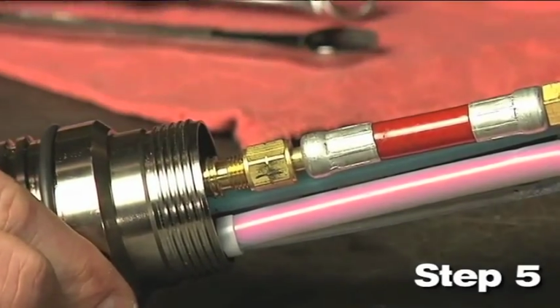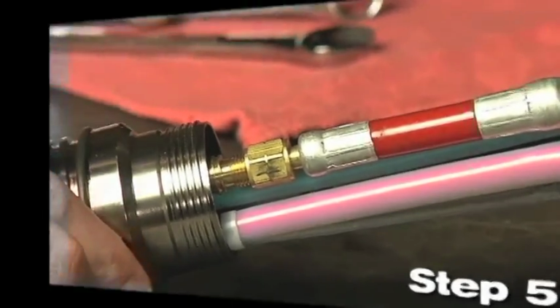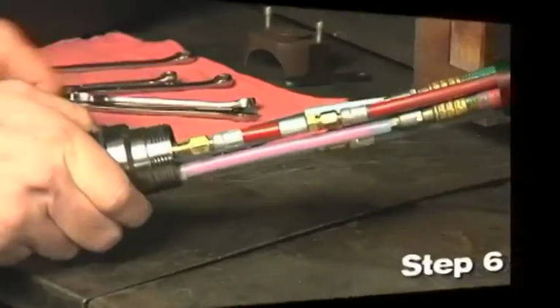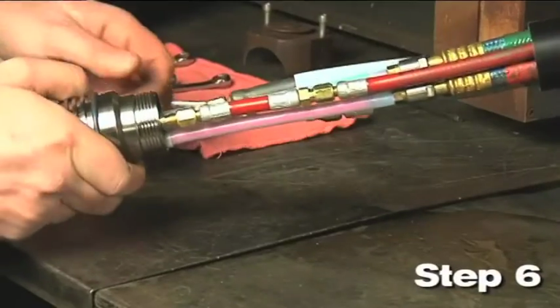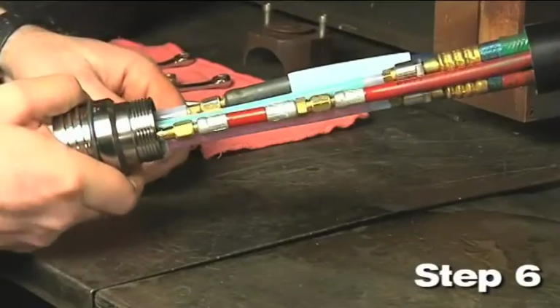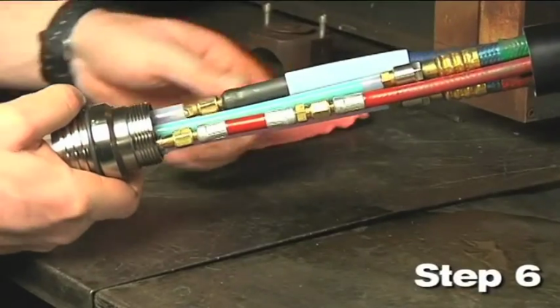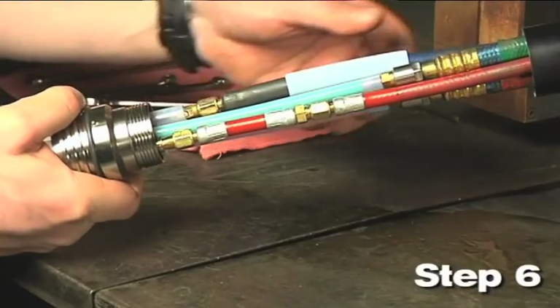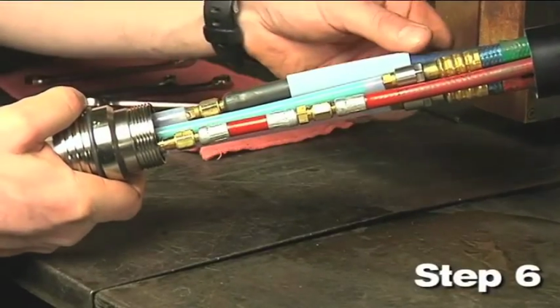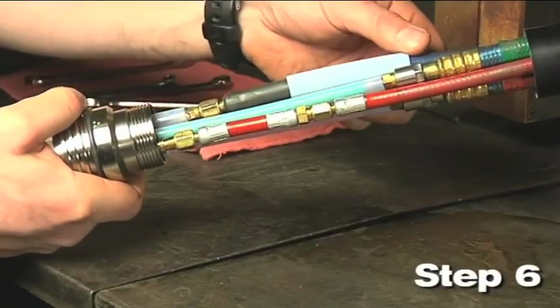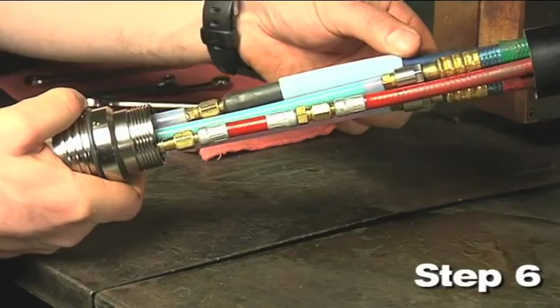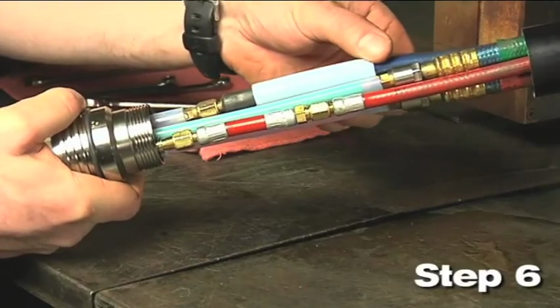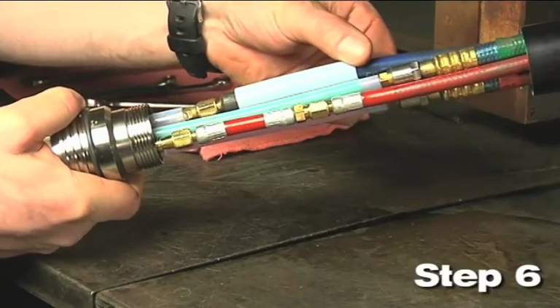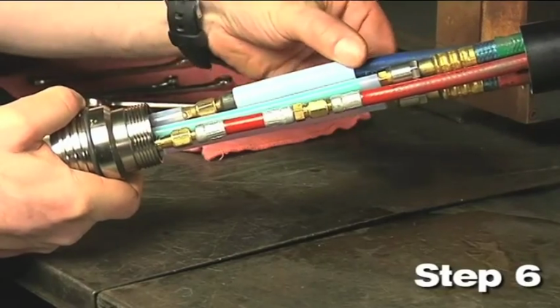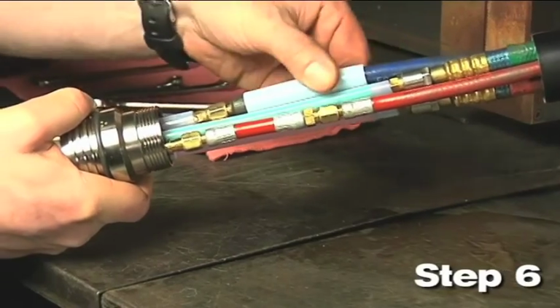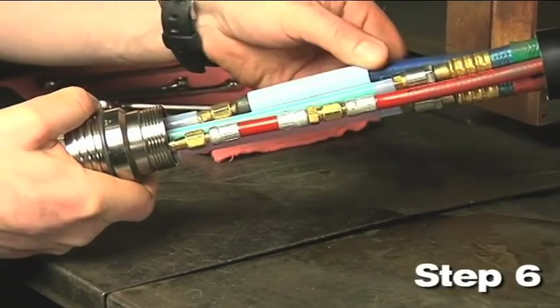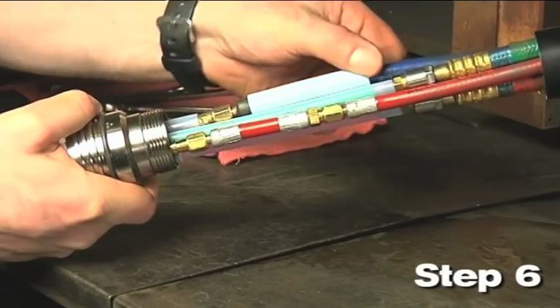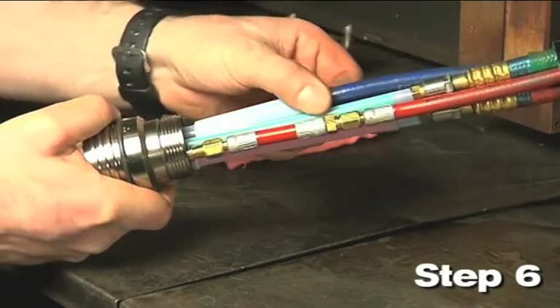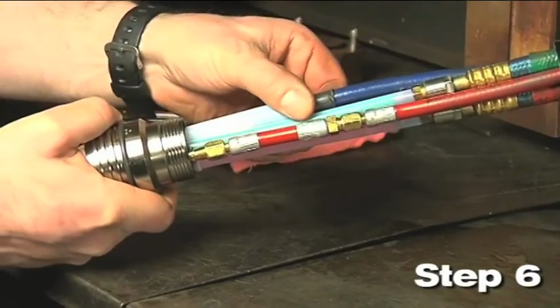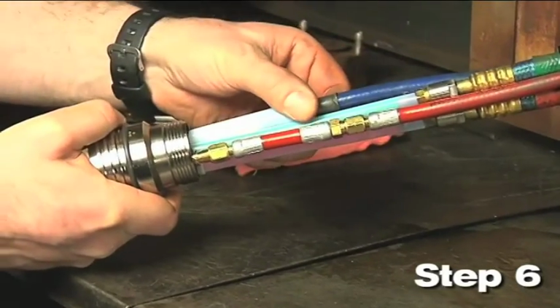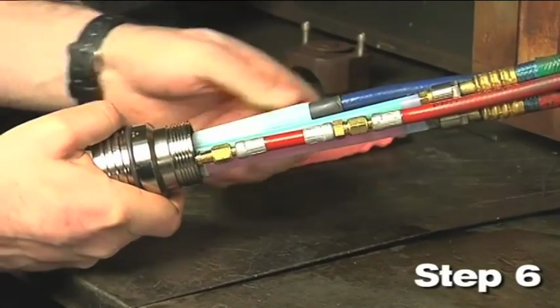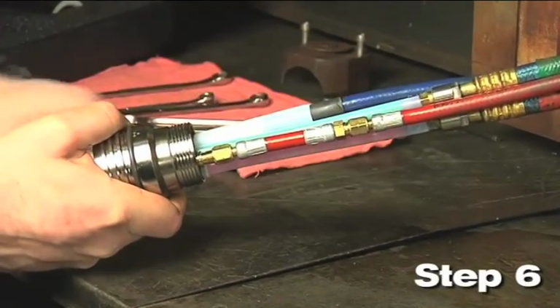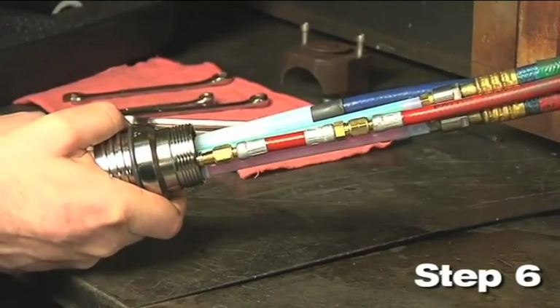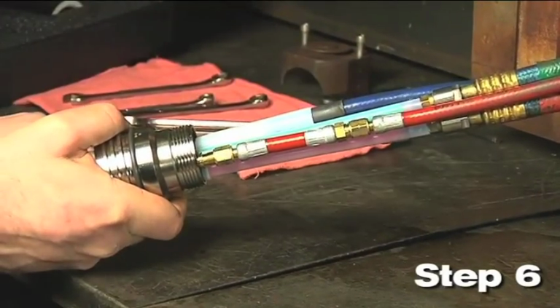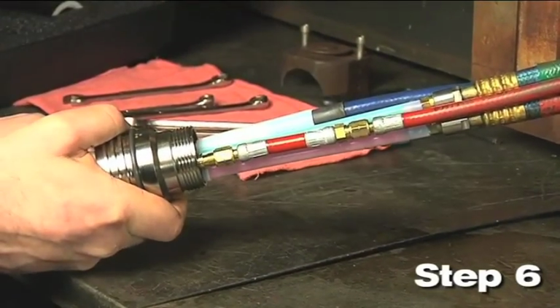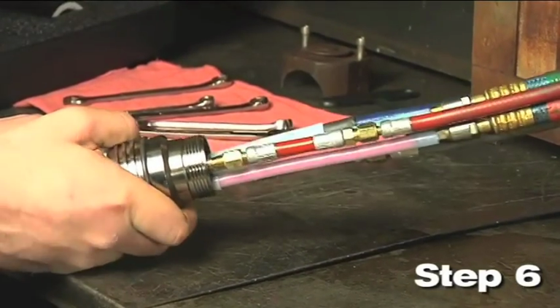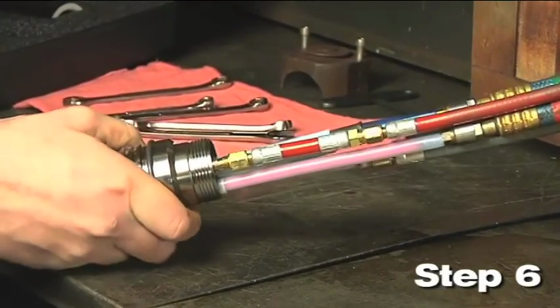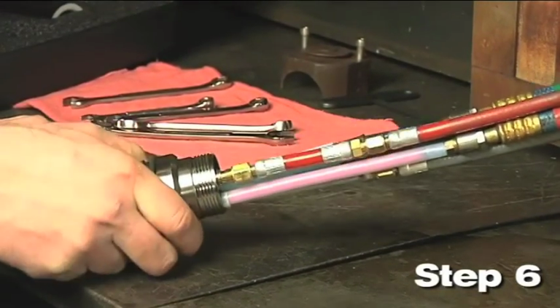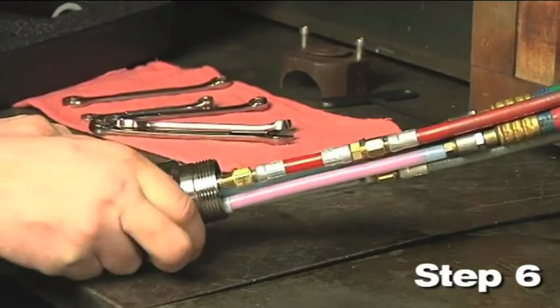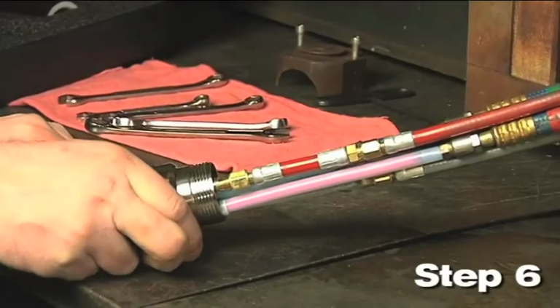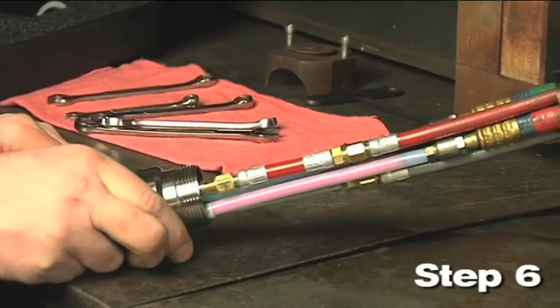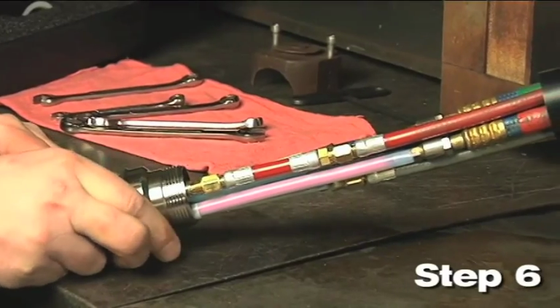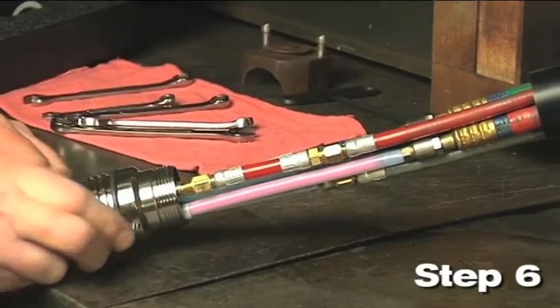Step 6: Slide the pilot arc lead insulator over the blue shield gas pilot arc lead until it contacts the bottom of the torch receptacle.